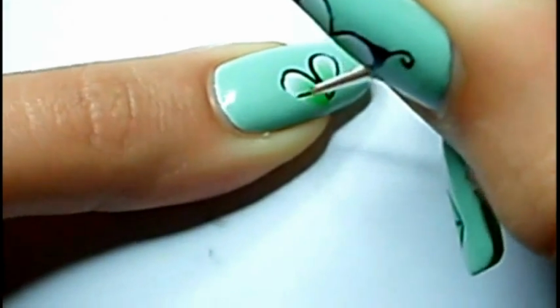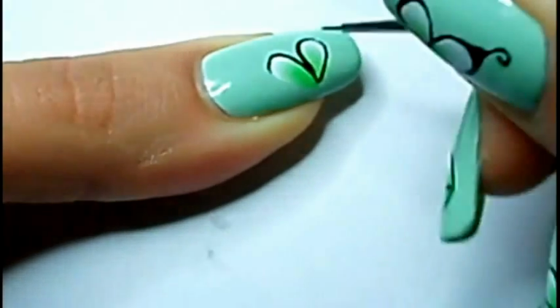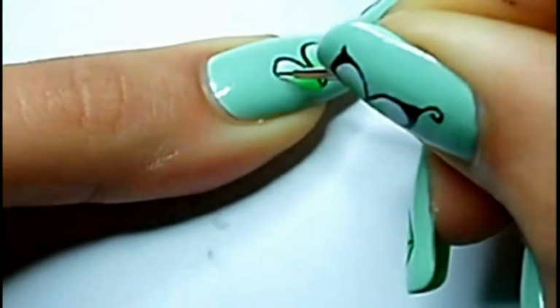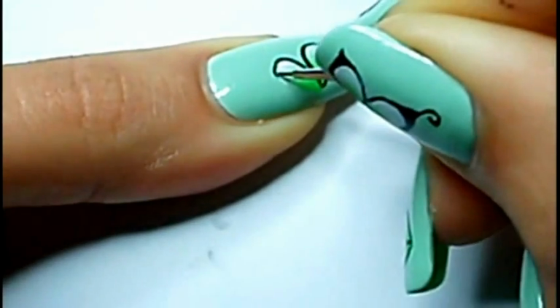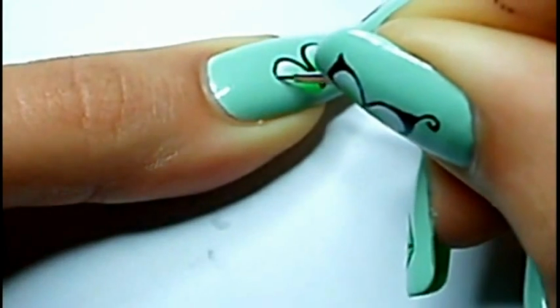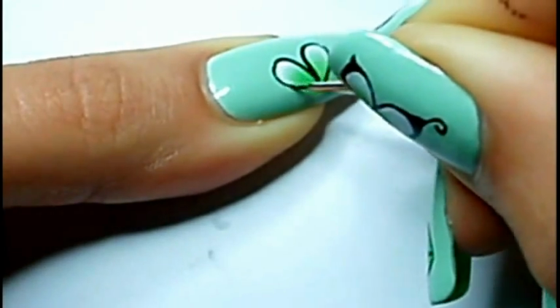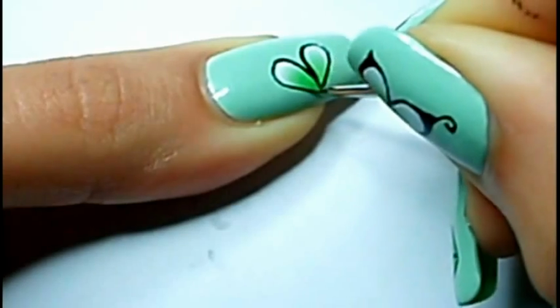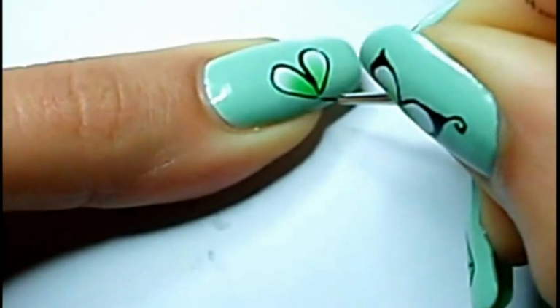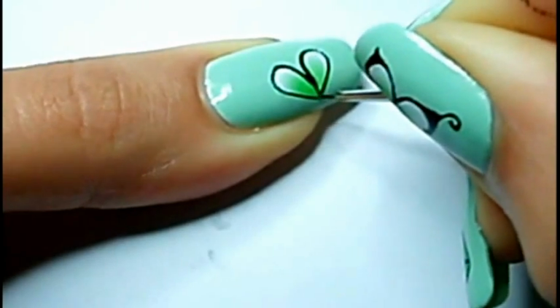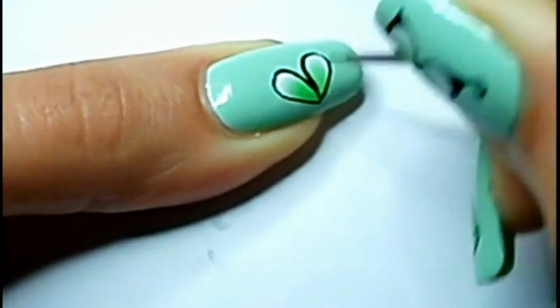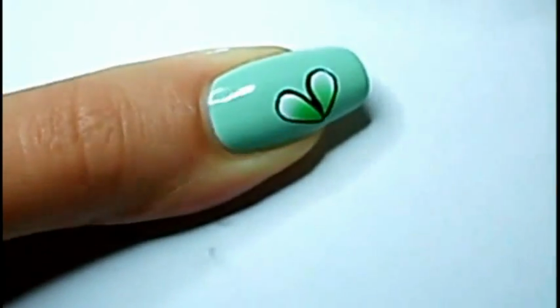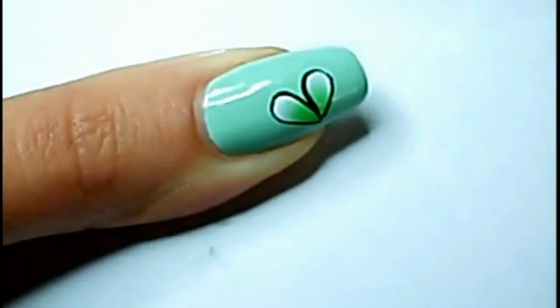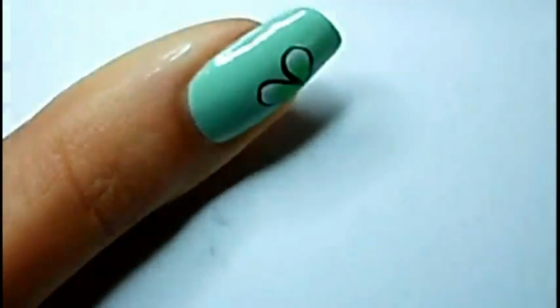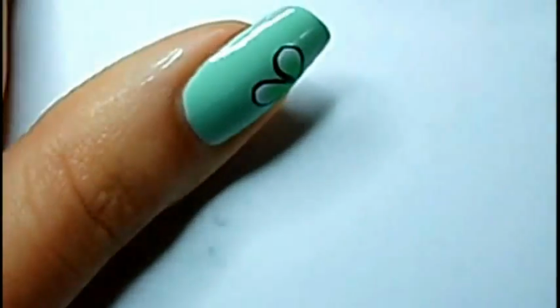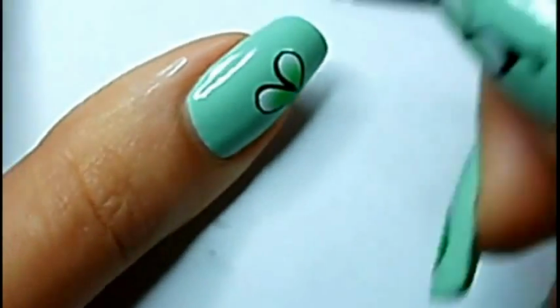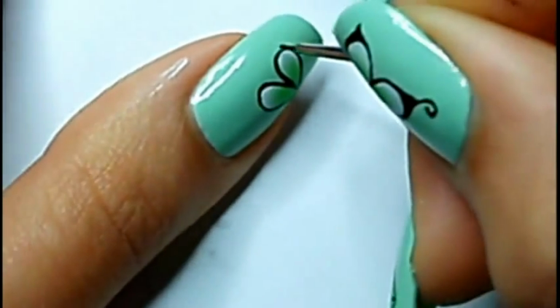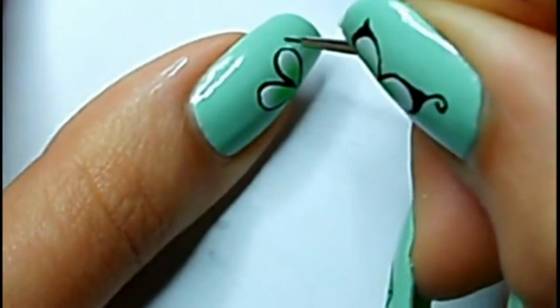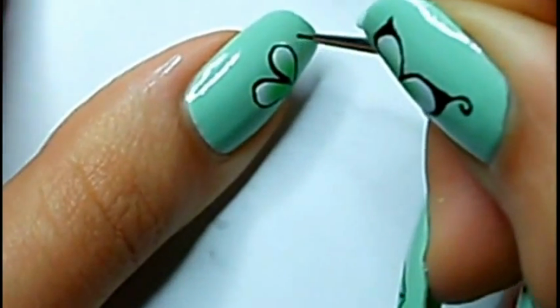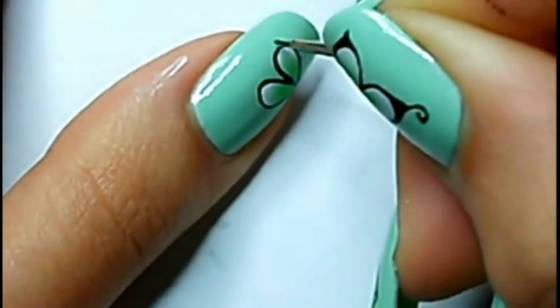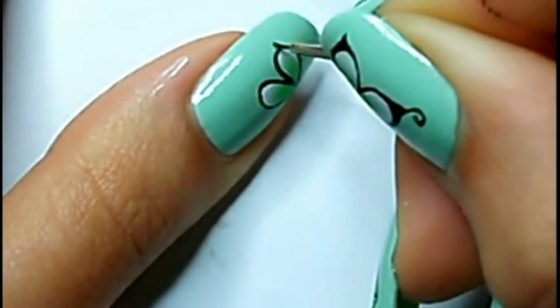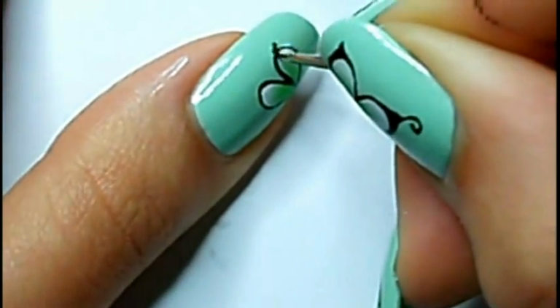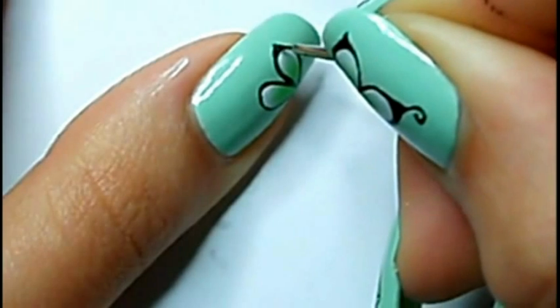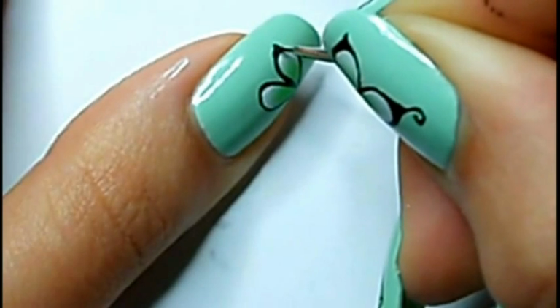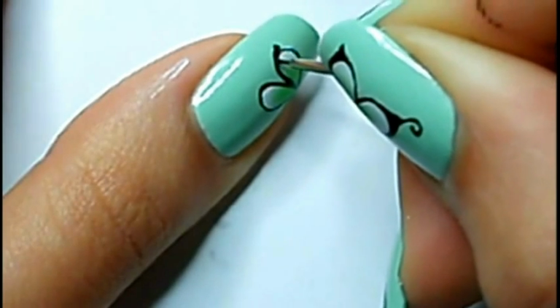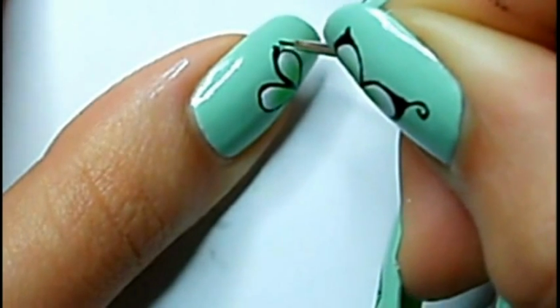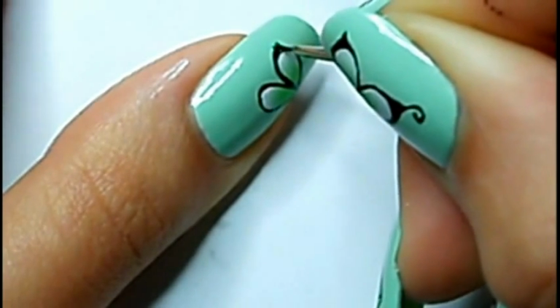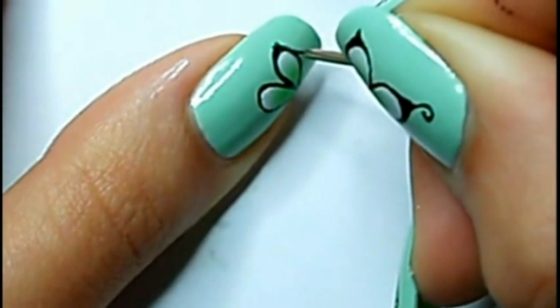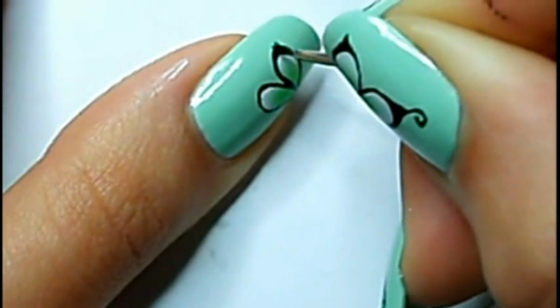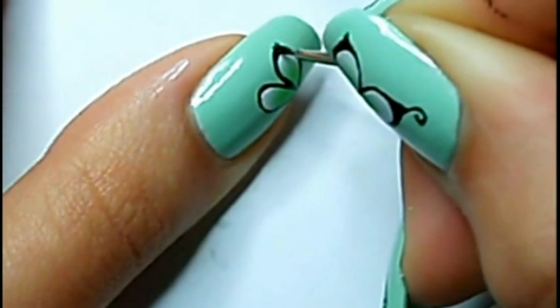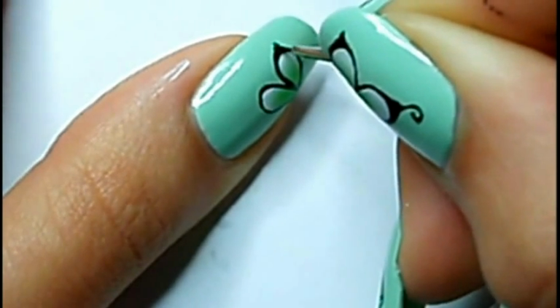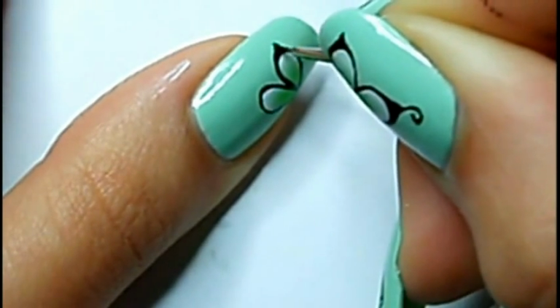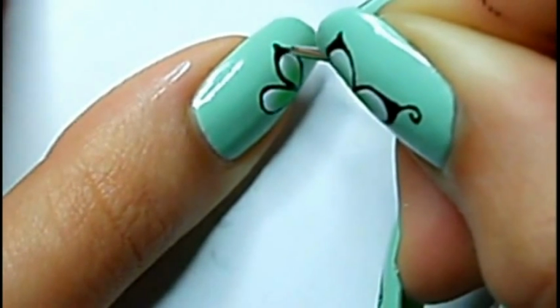We use acrylic paint because it's easier than with nail polish. Then I draw the outlines of the two semi circles we just made, and I'm gonna add a few dots and the body of the butterfly.